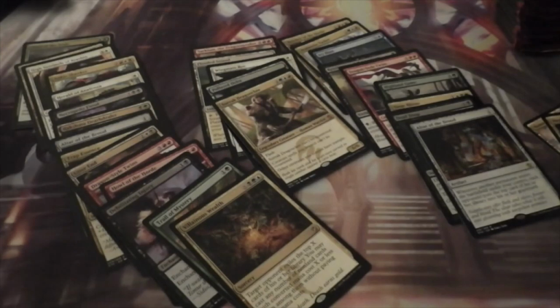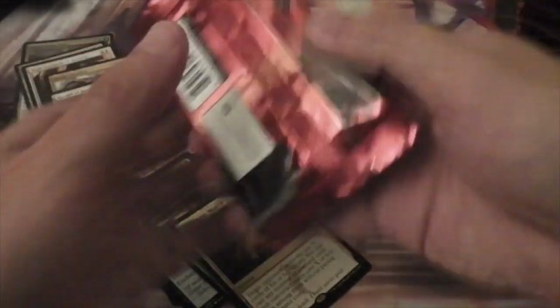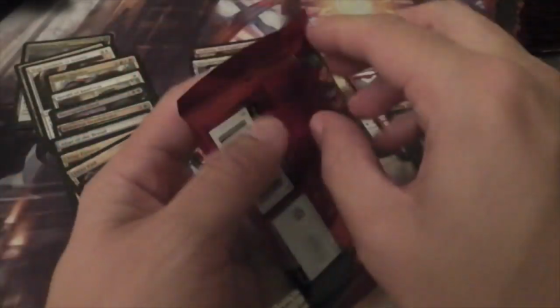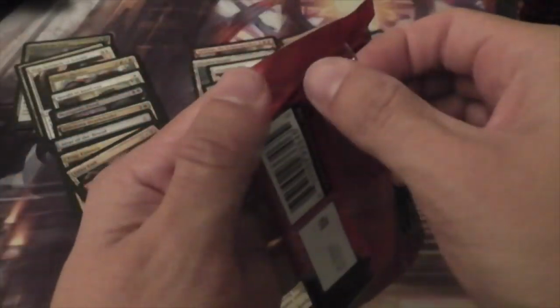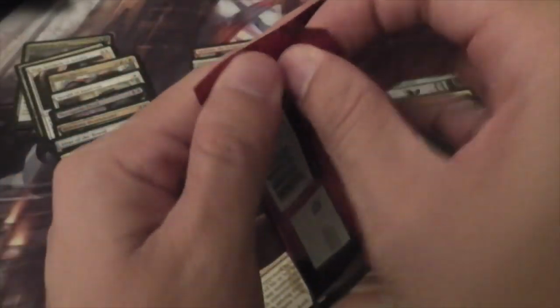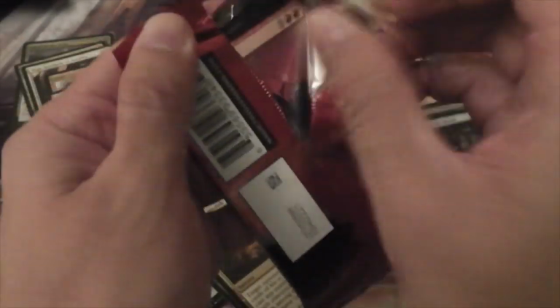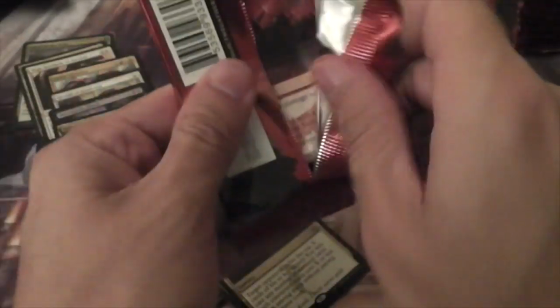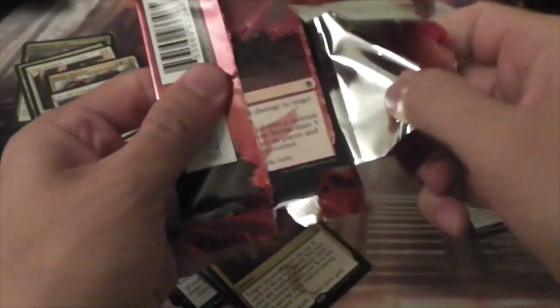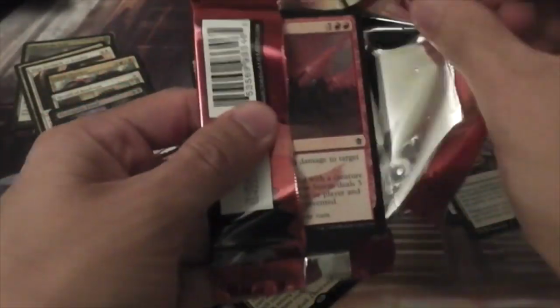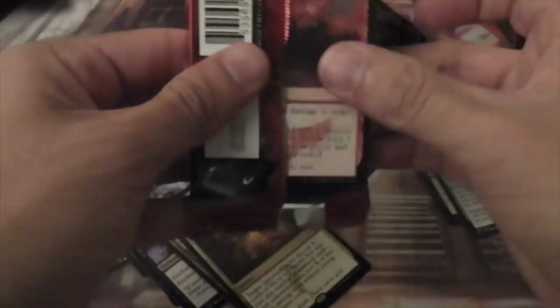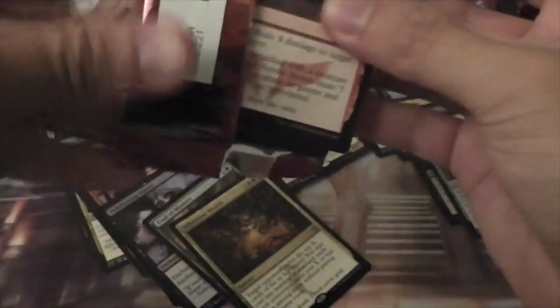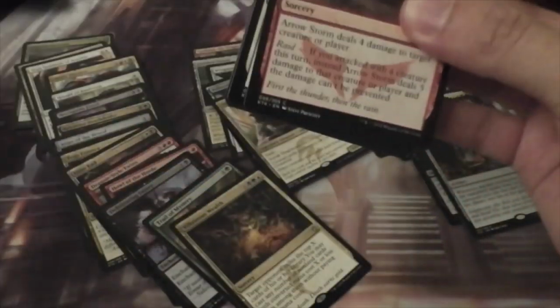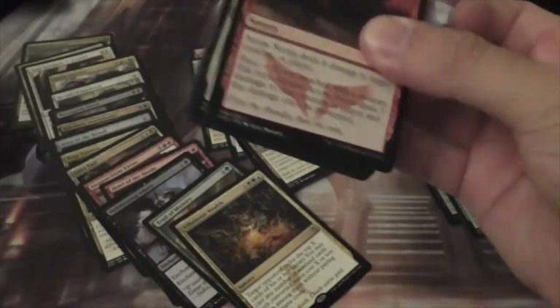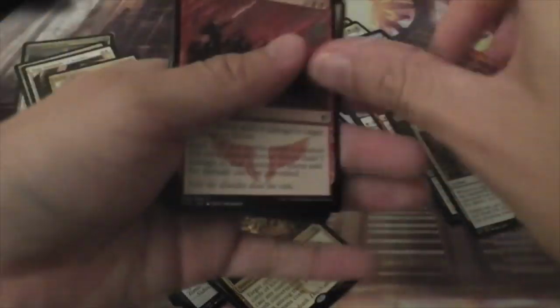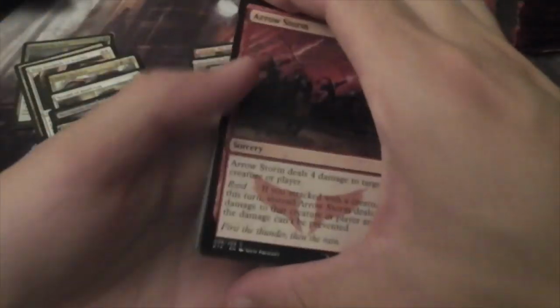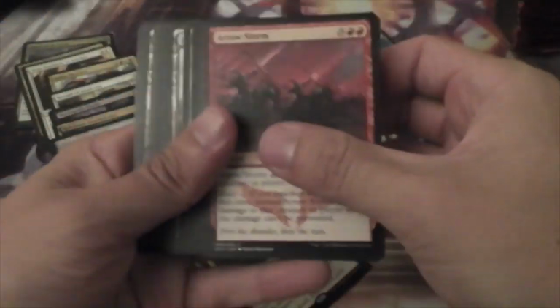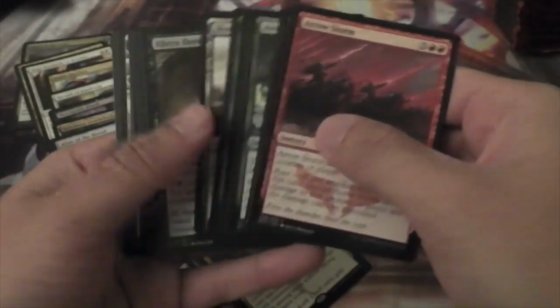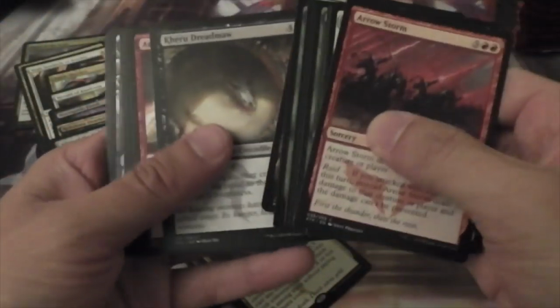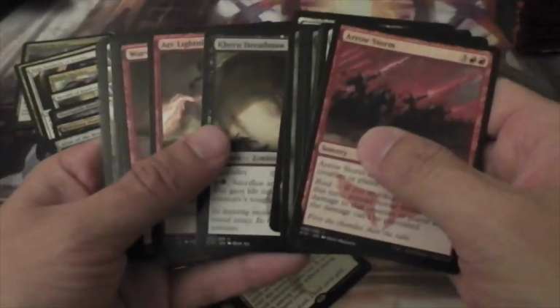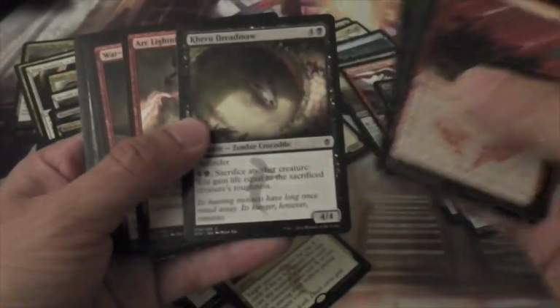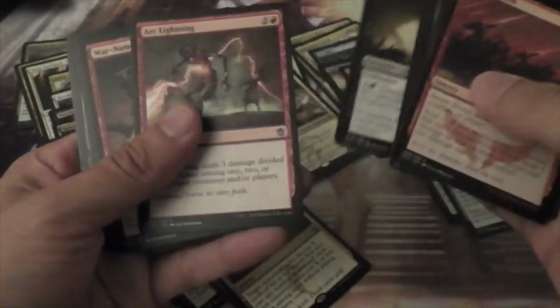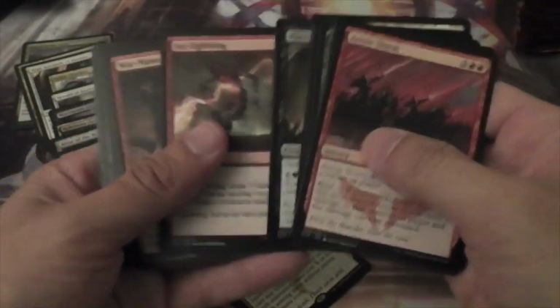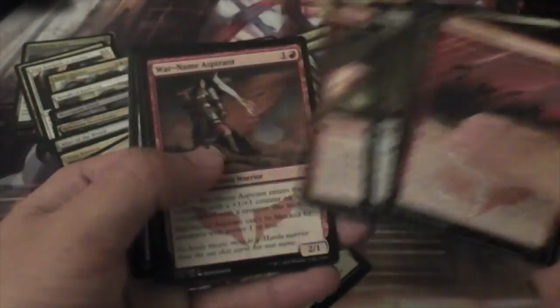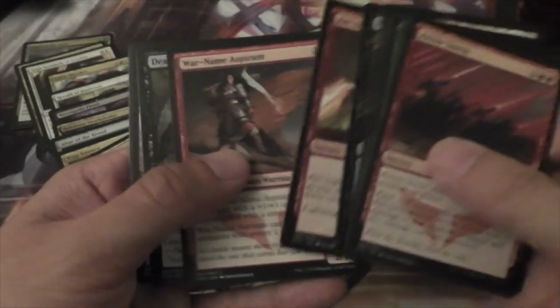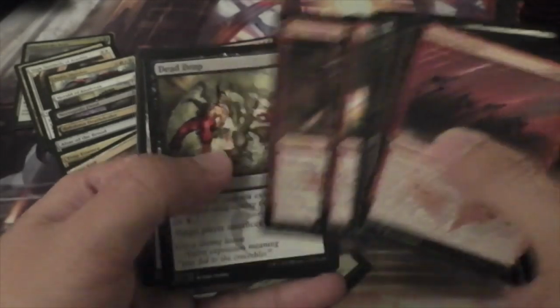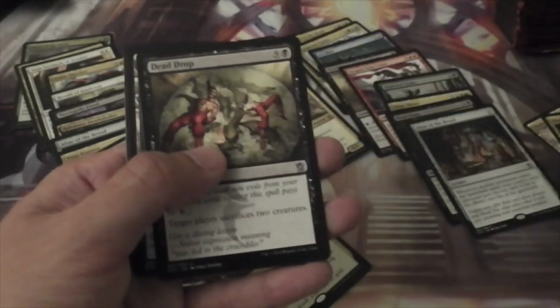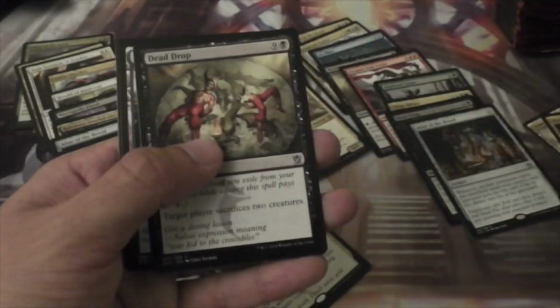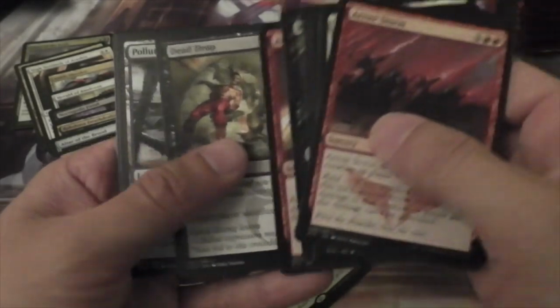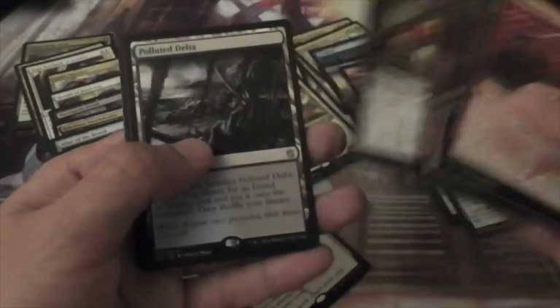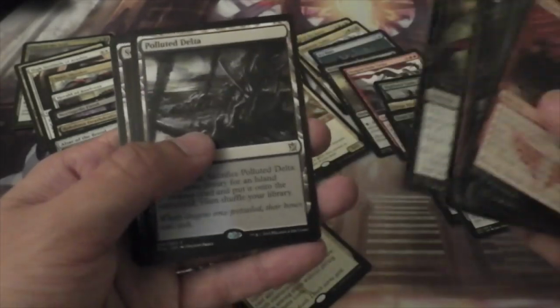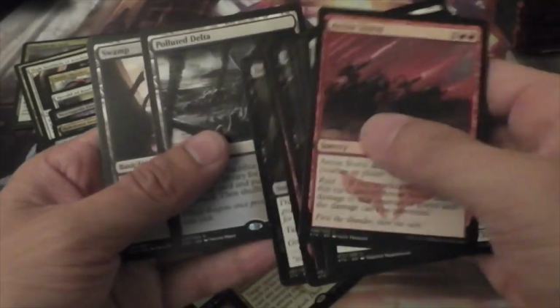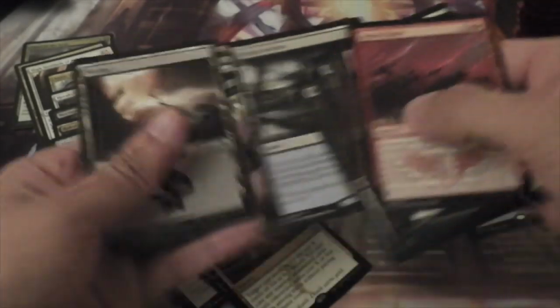Alright, we're over into our third column here. We have Arc Lightning, War Name Aspirant — that's a good one — Dead Drop, and another Polluted Delta.